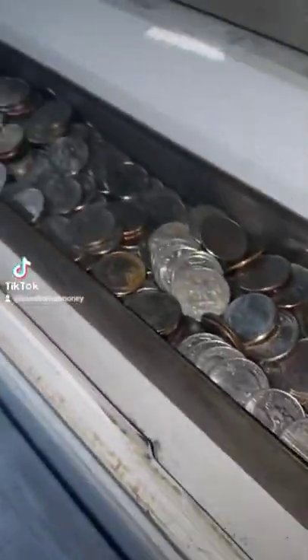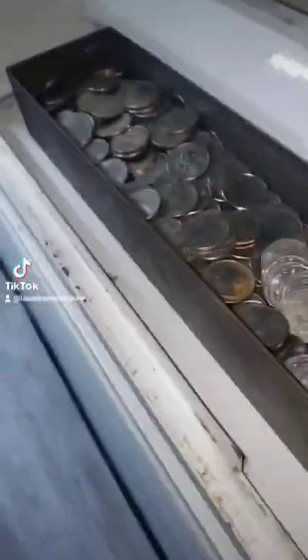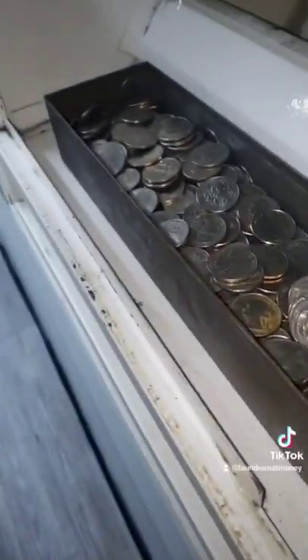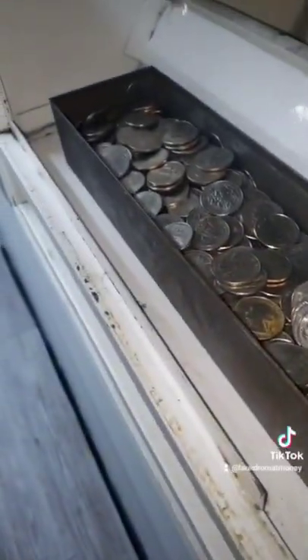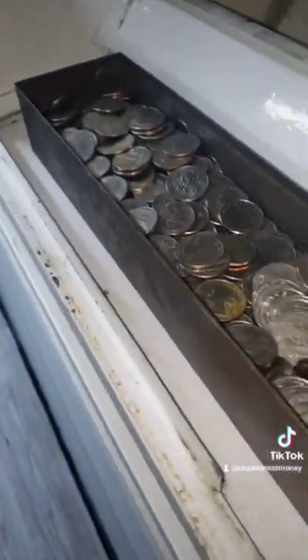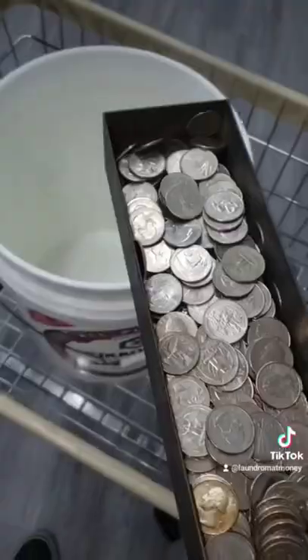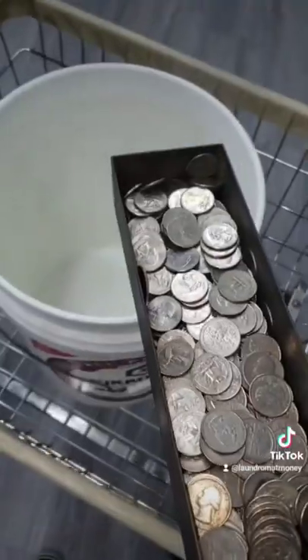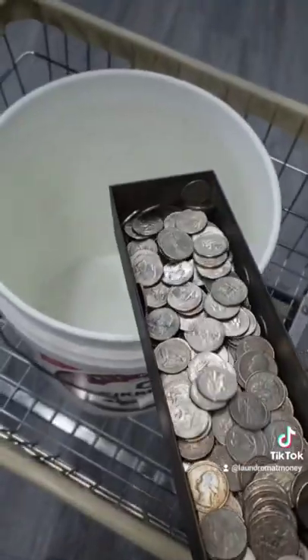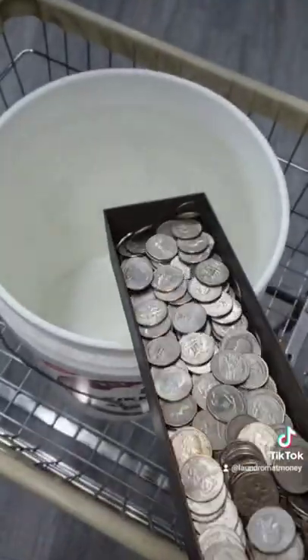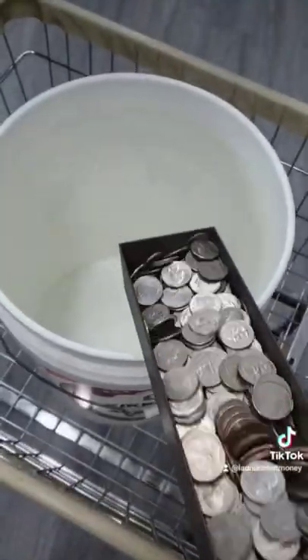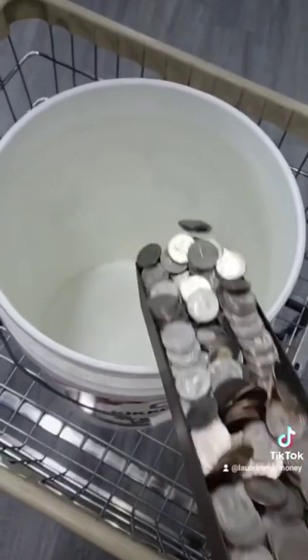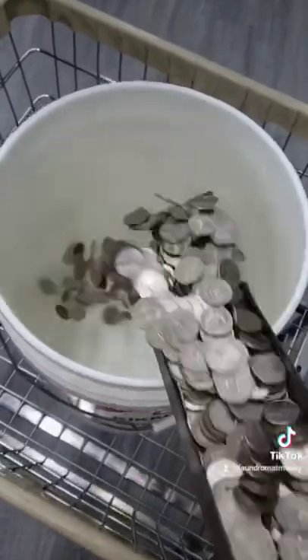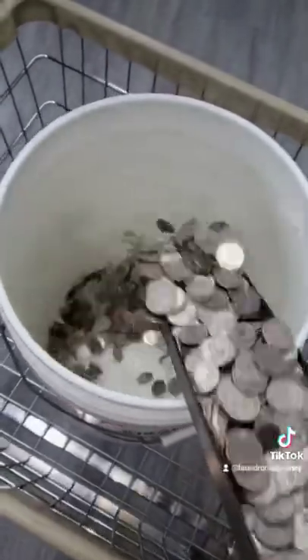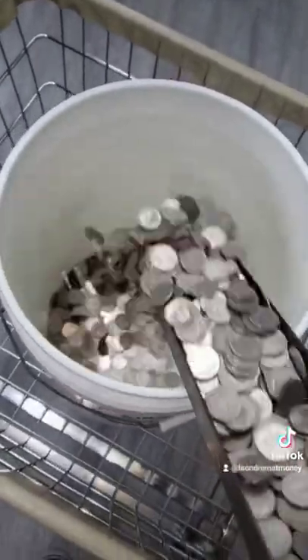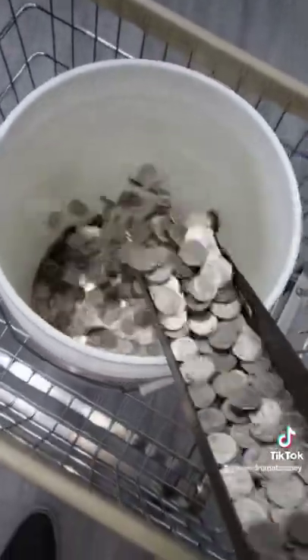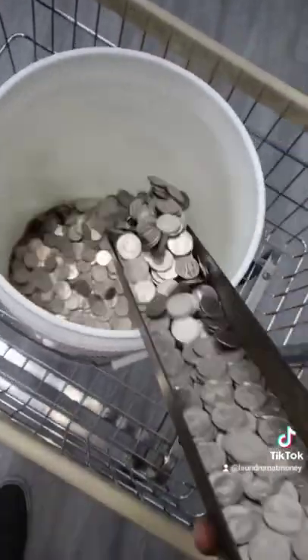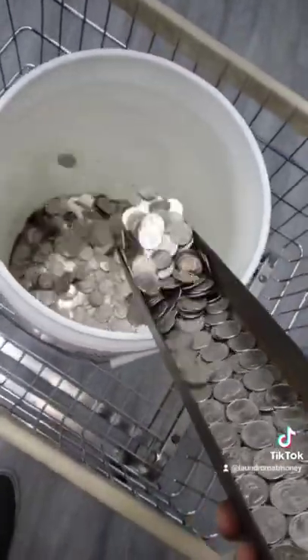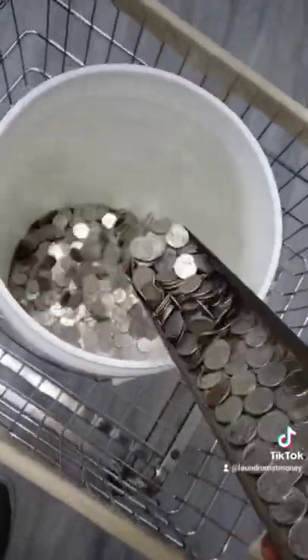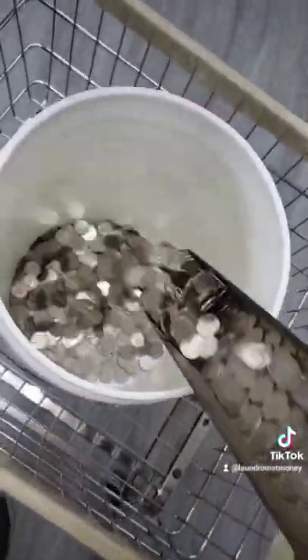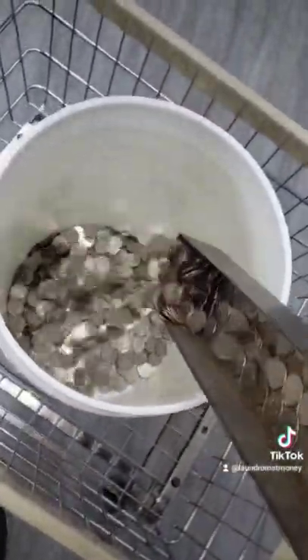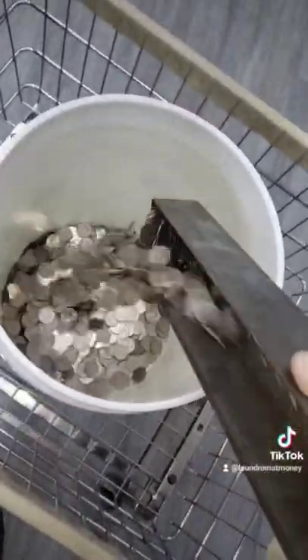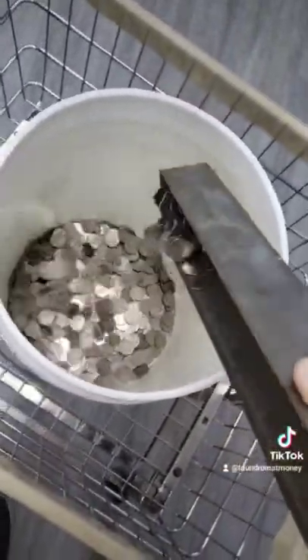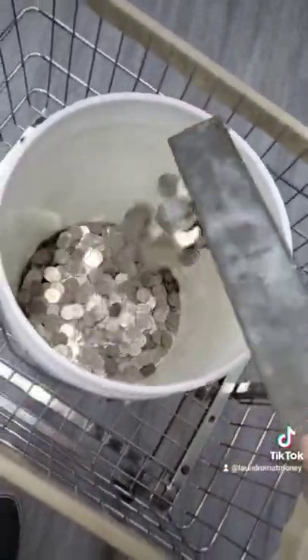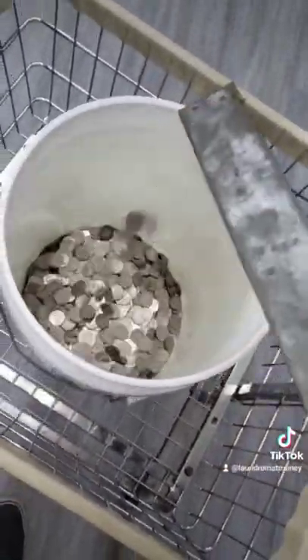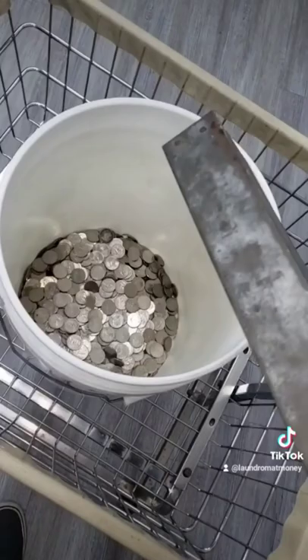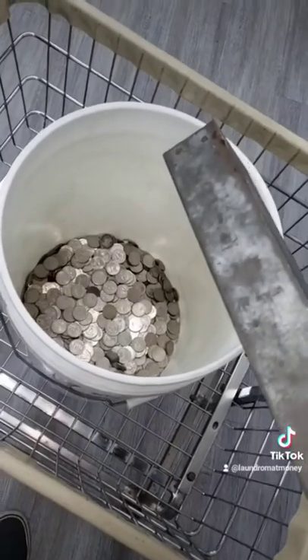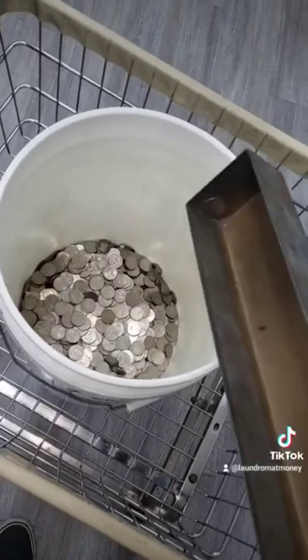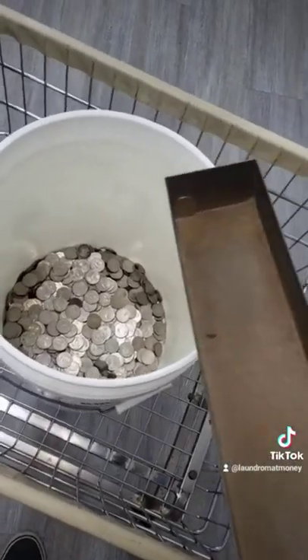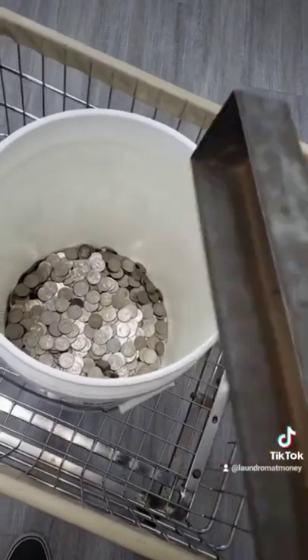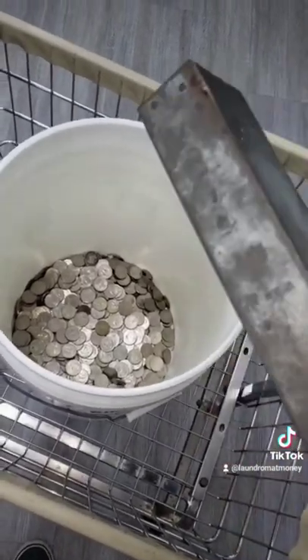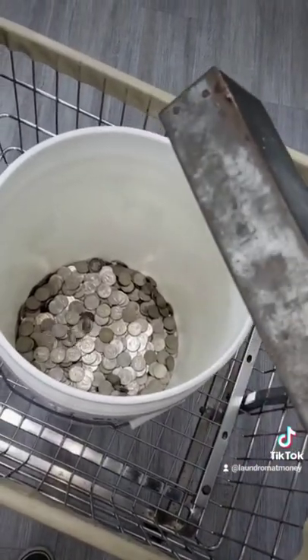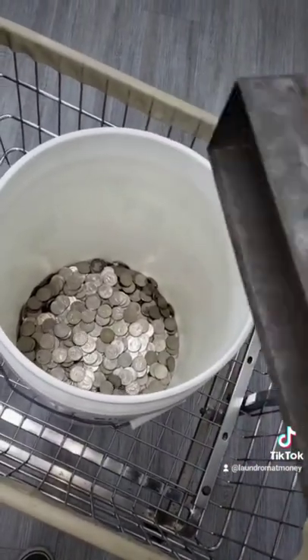This doesn't look too bad. After I get them out, I dump them into my bucket — no quarter left behind.